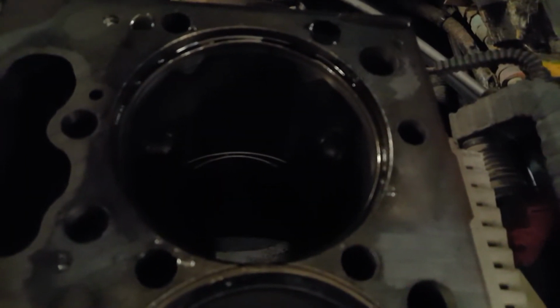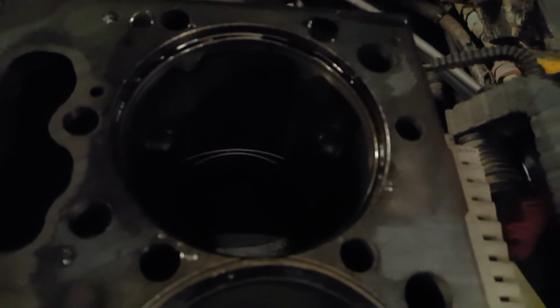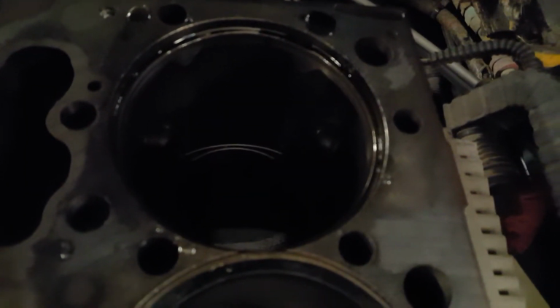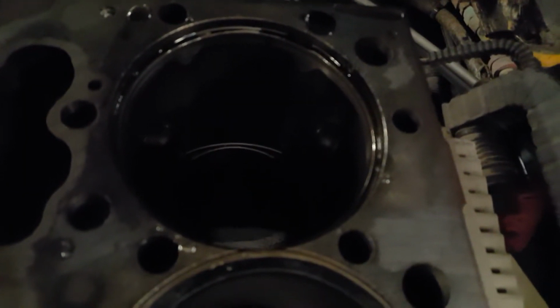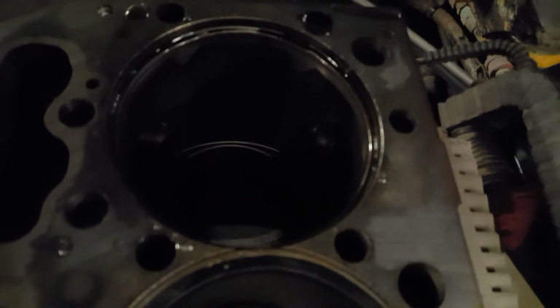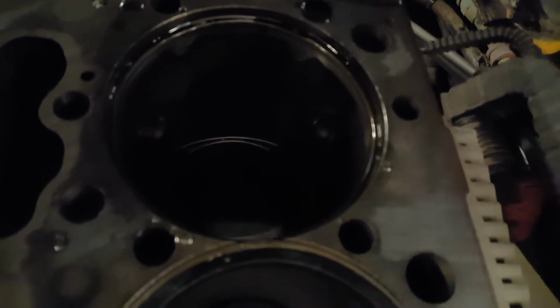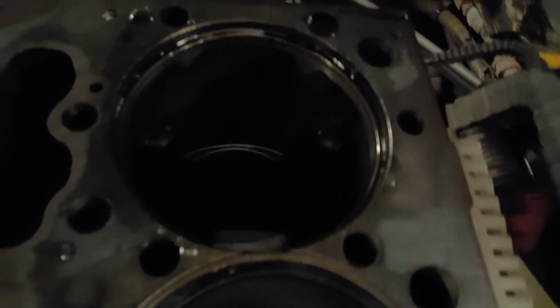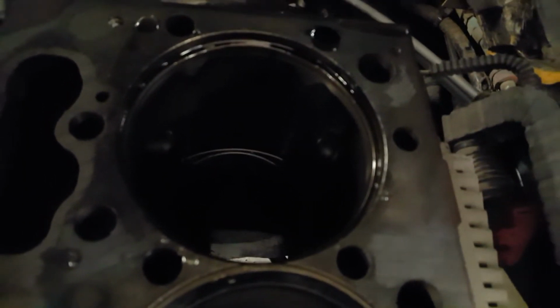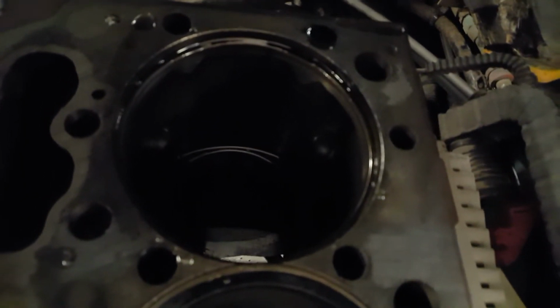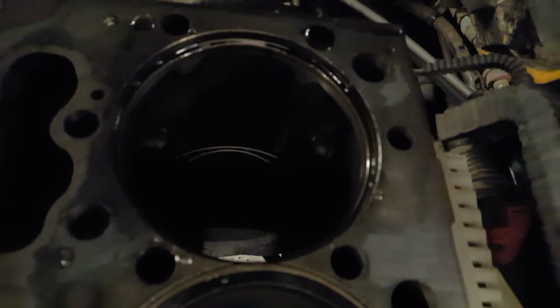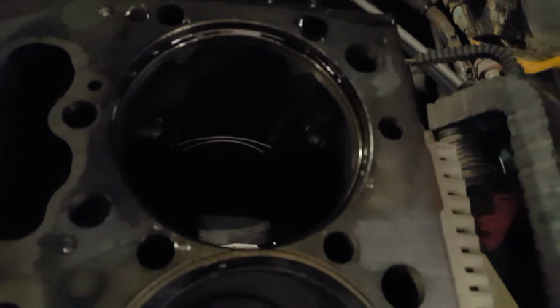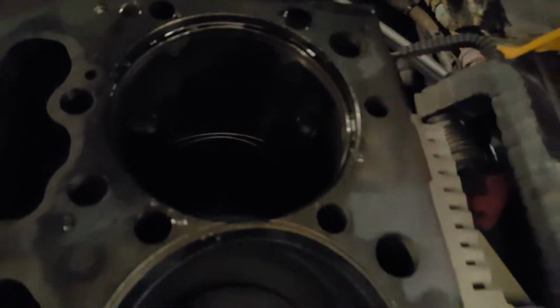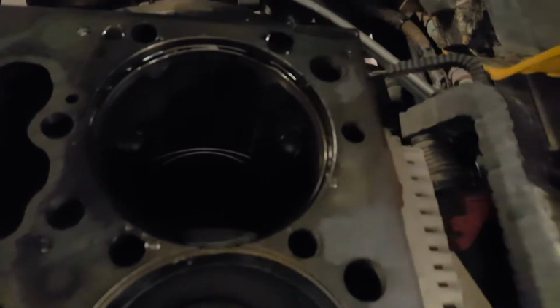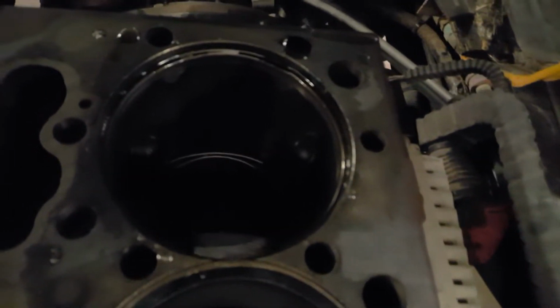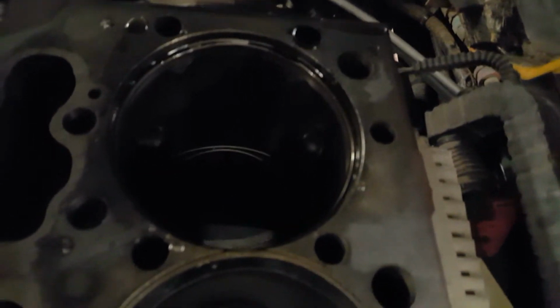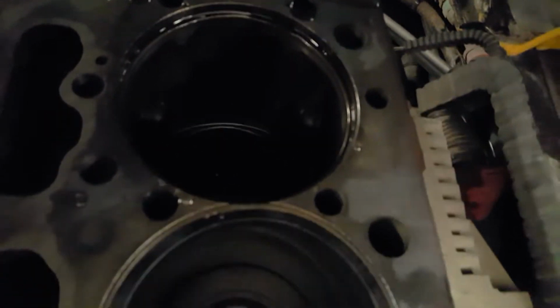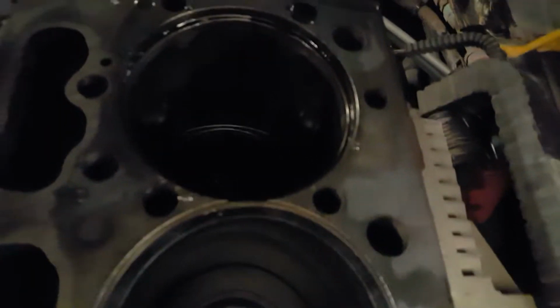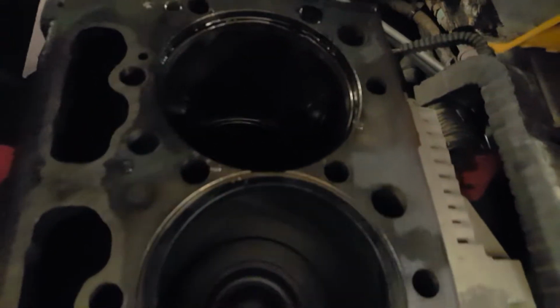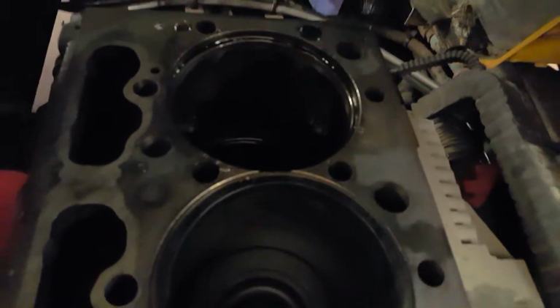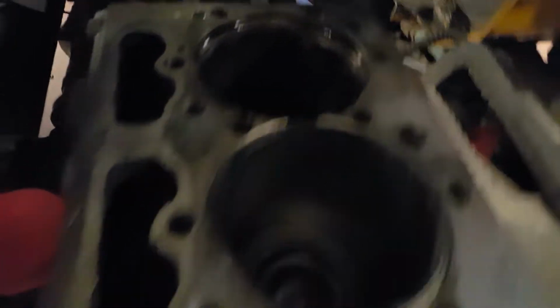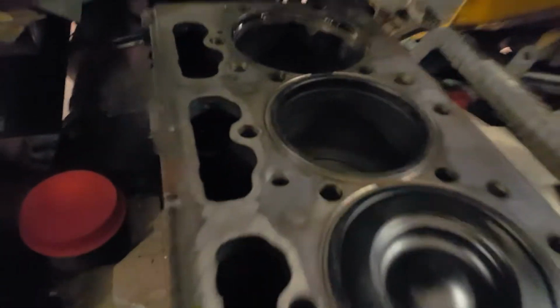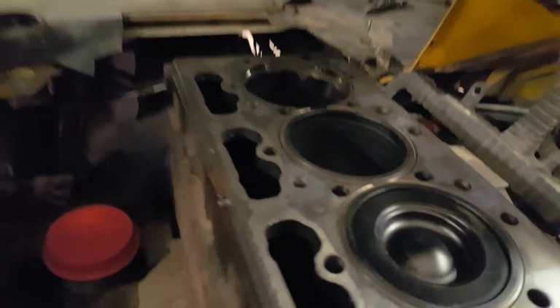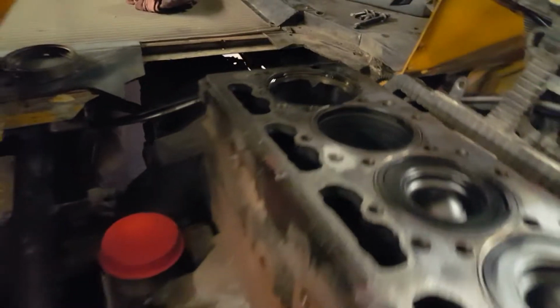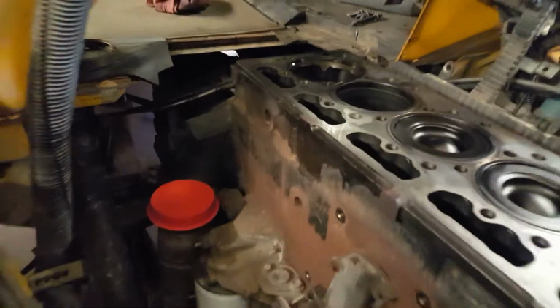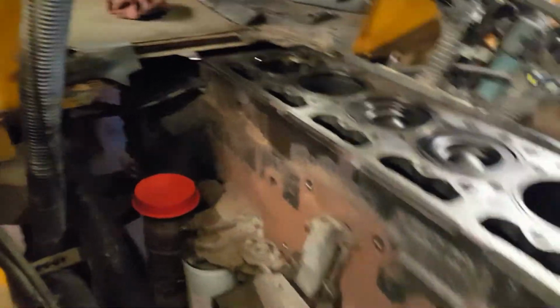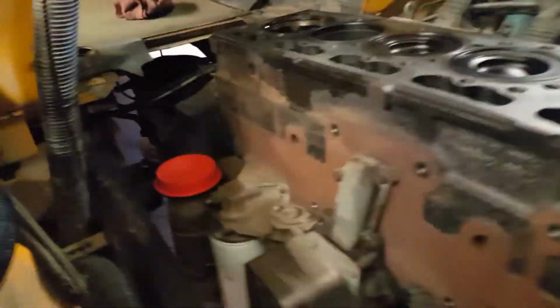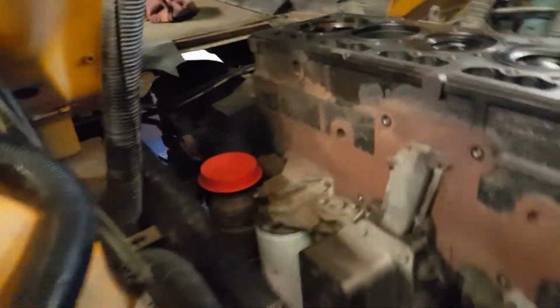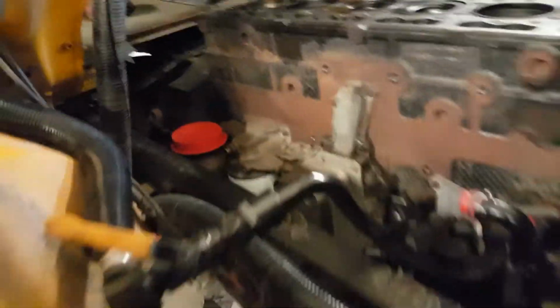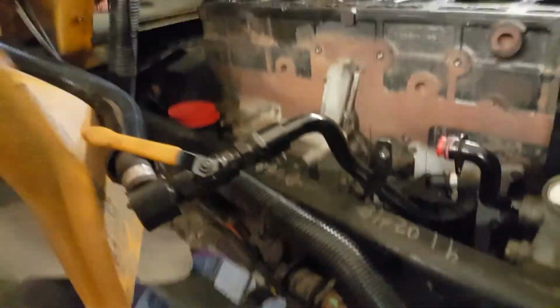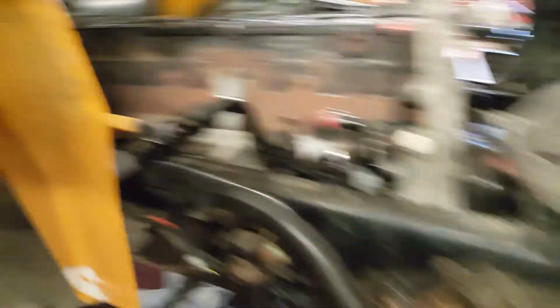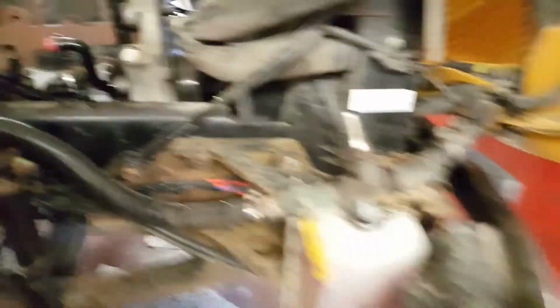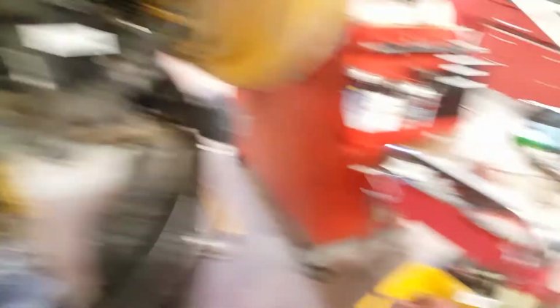So this is our DT Max Force engine. We pulled the piston and liner on number six, and we're going to have a look at it. It's on the bench.